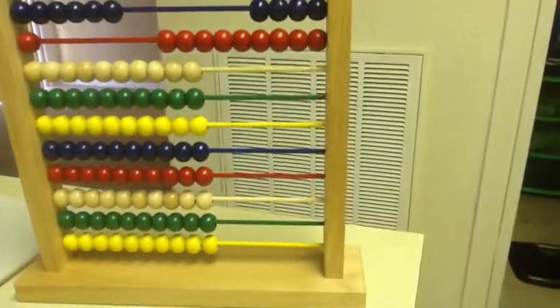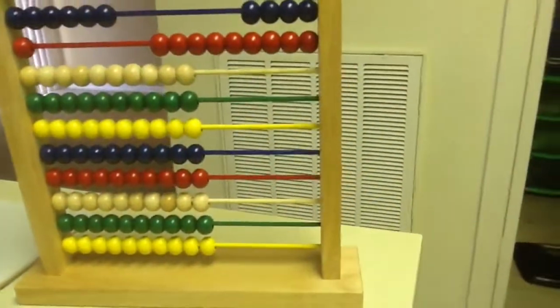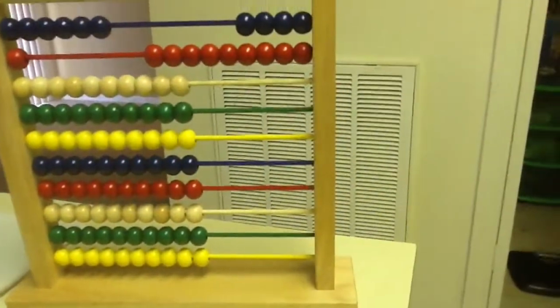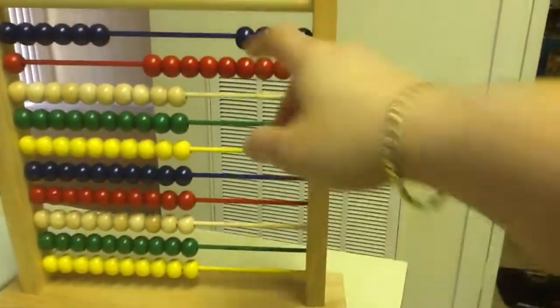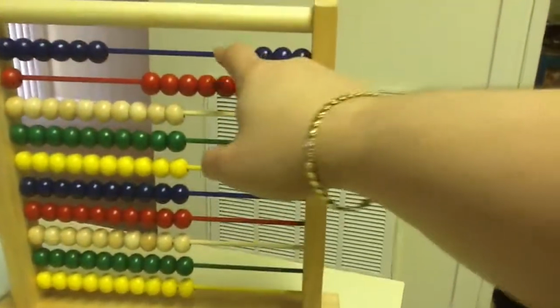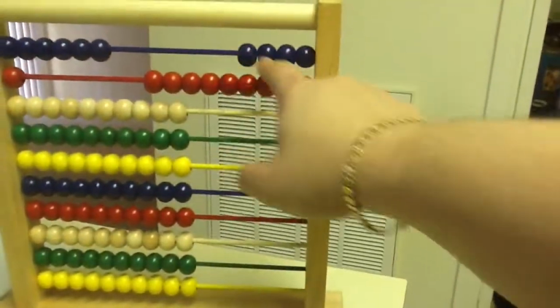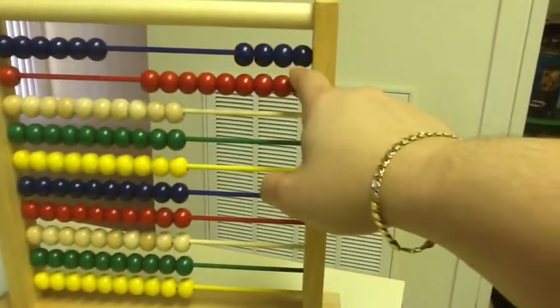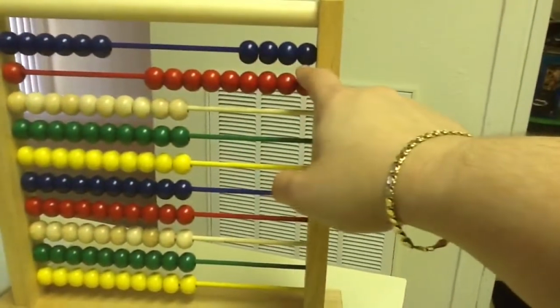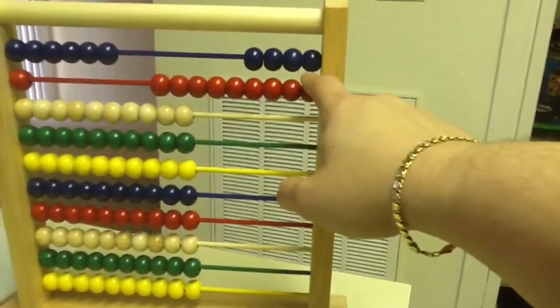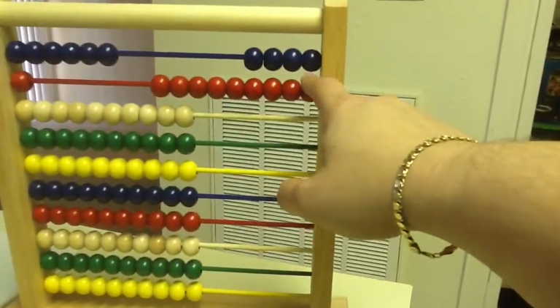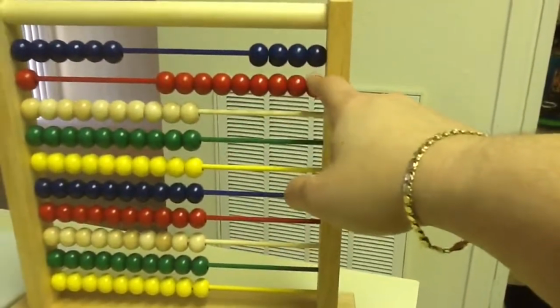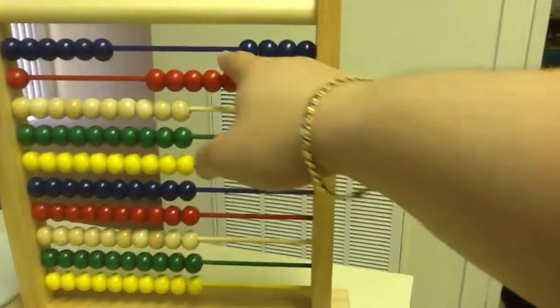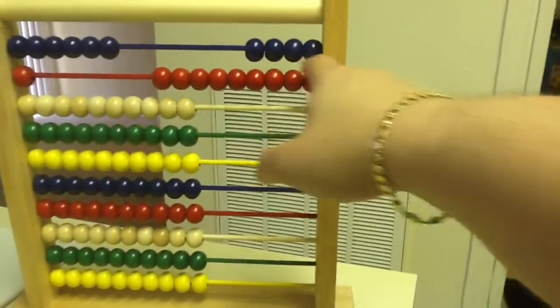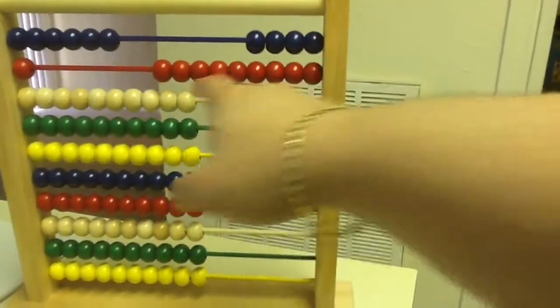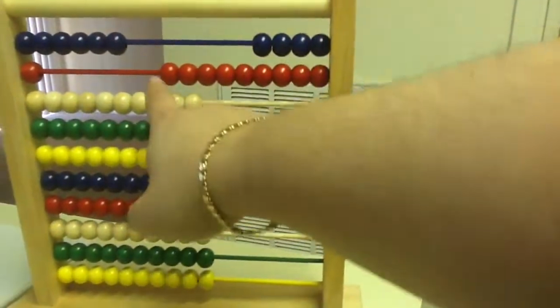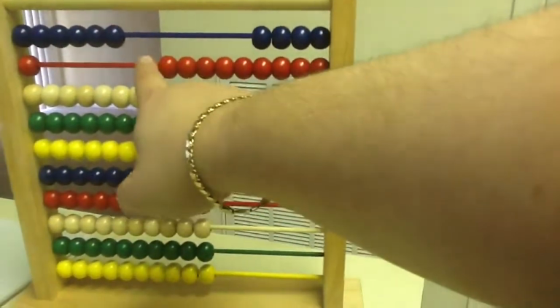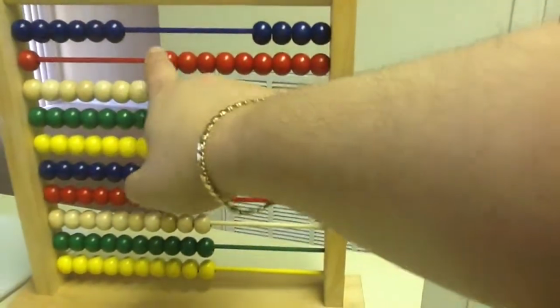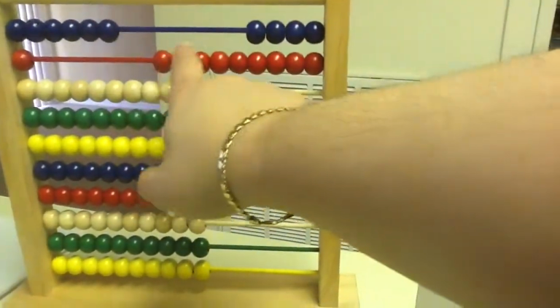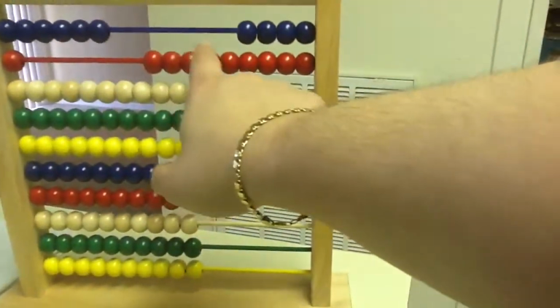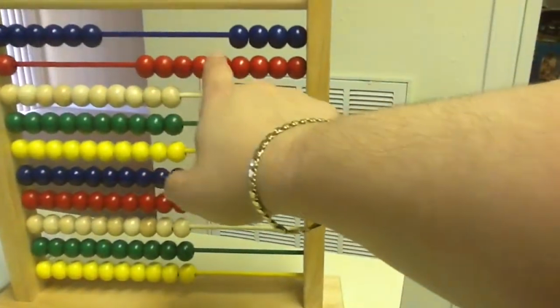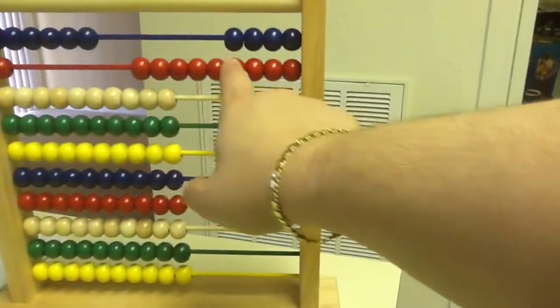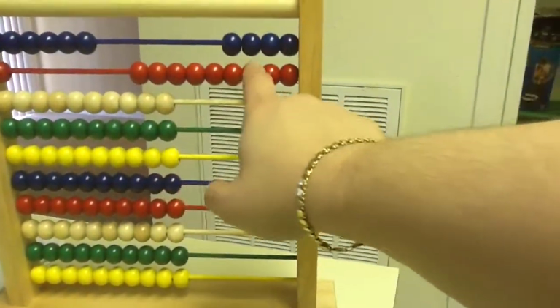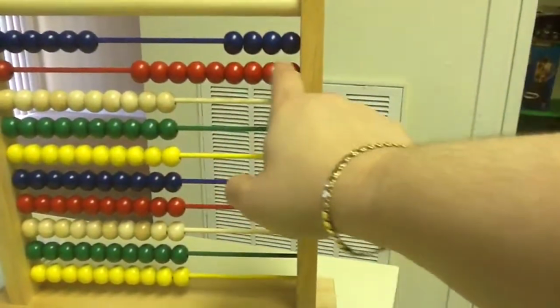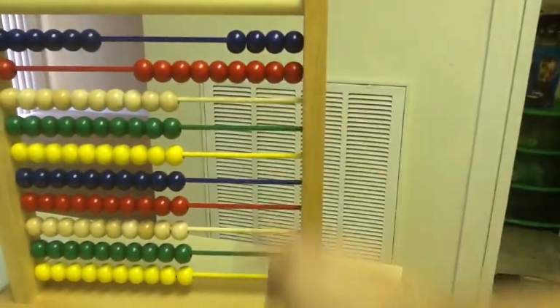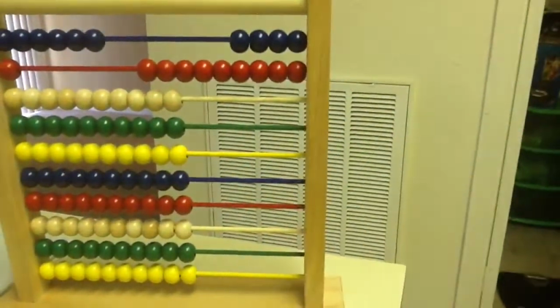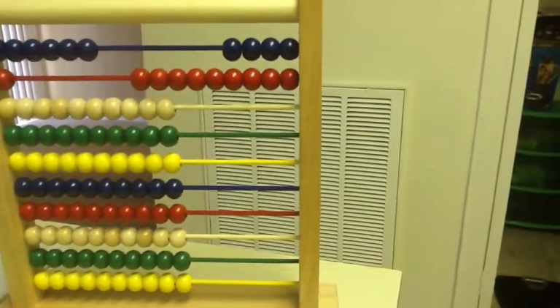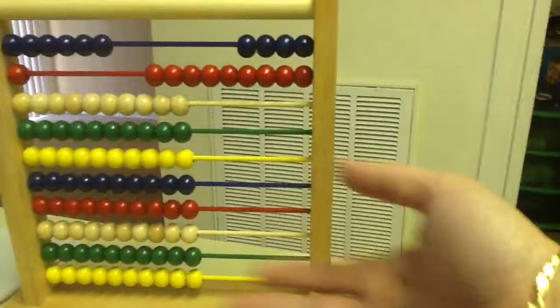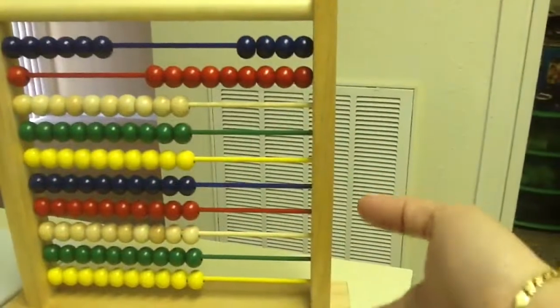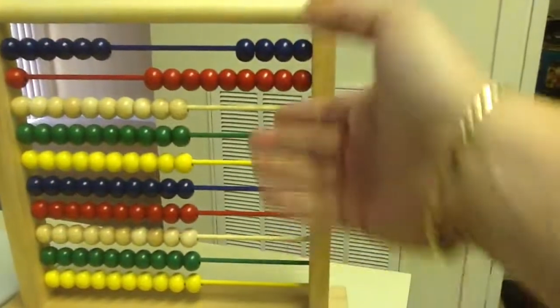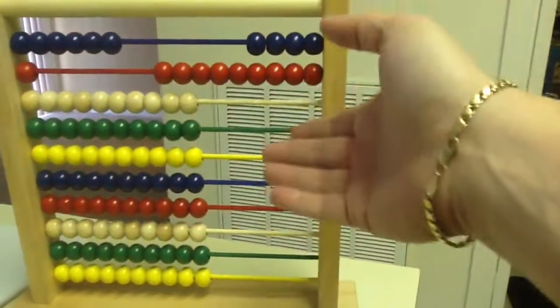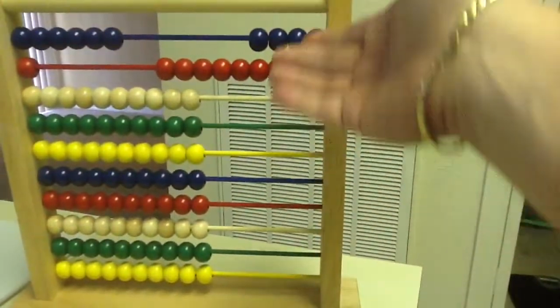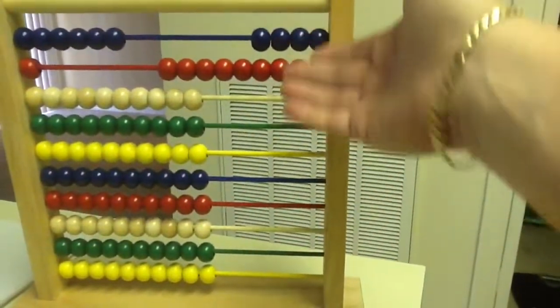Now we have 4 blues, which we made them be 10, so that's 40. And 1, 2, 3, 4, 5, 6, 7, 8, 9 reds, which we made them be 1, so that's 49. There's your answer.